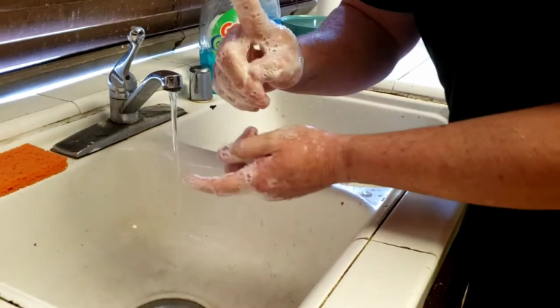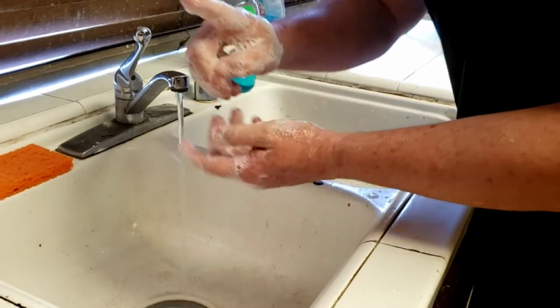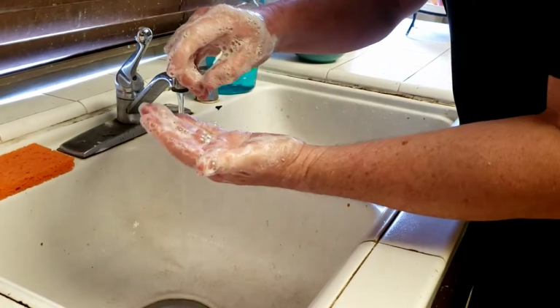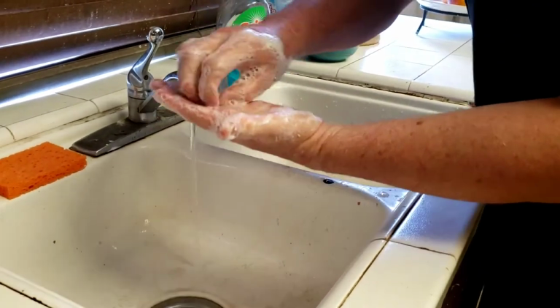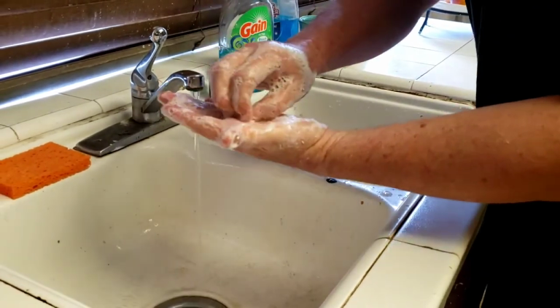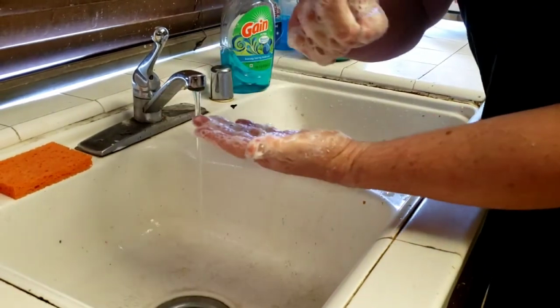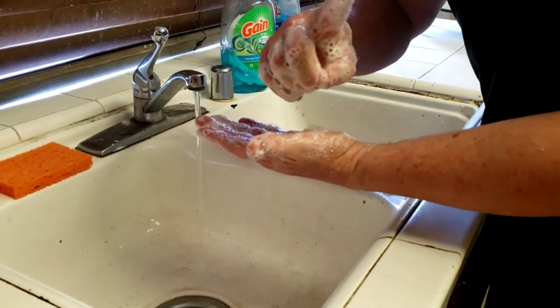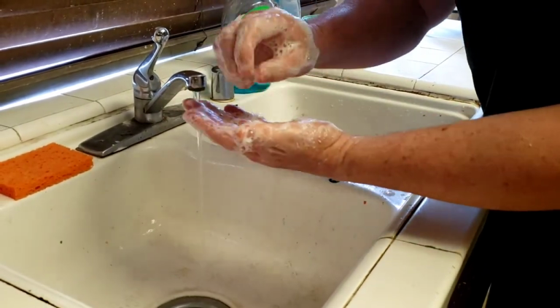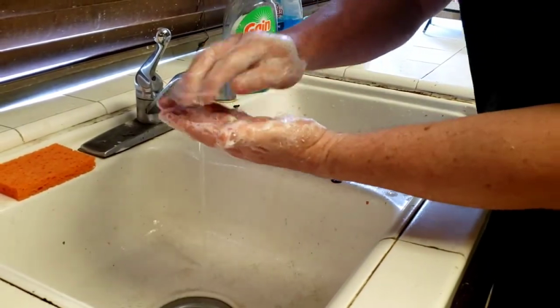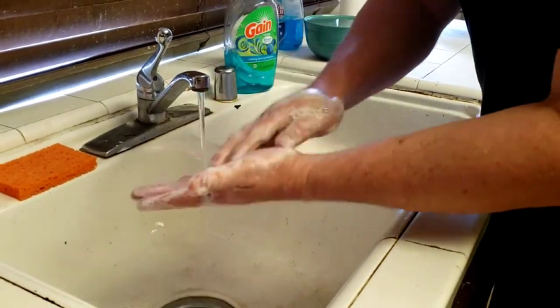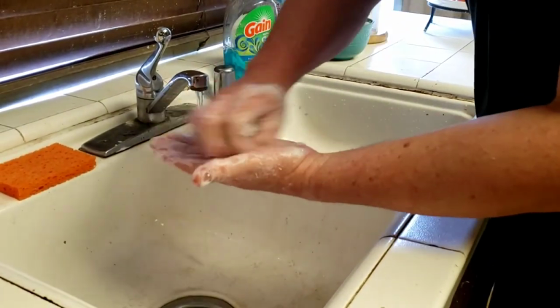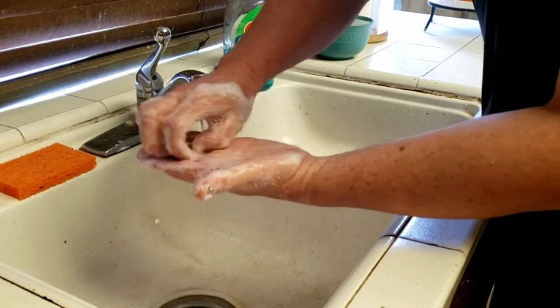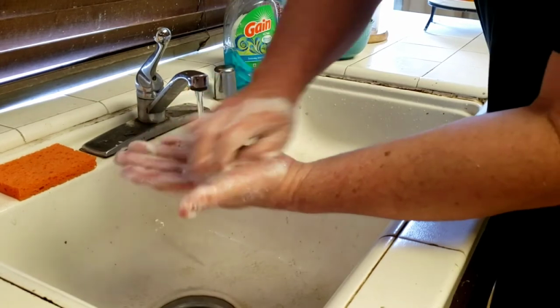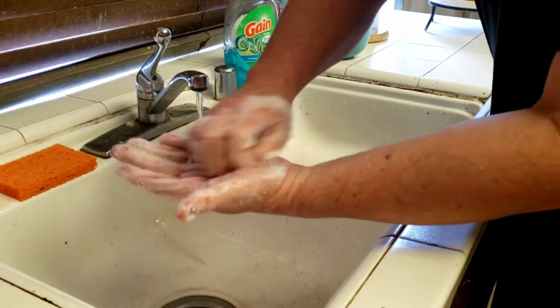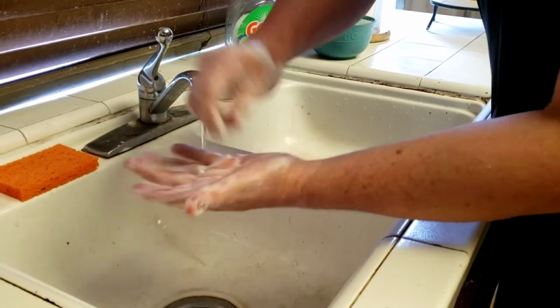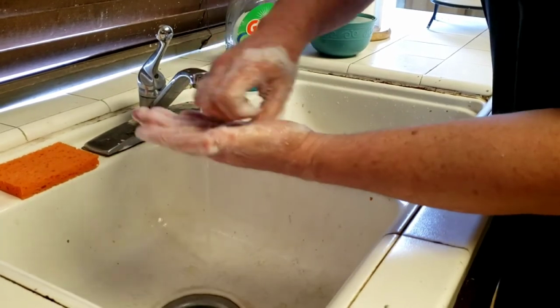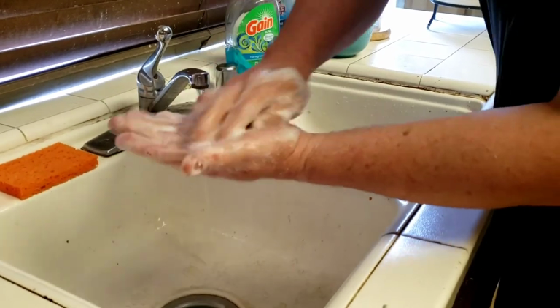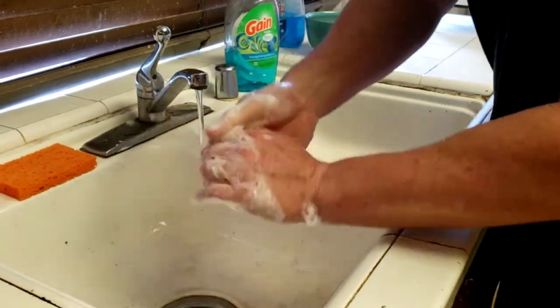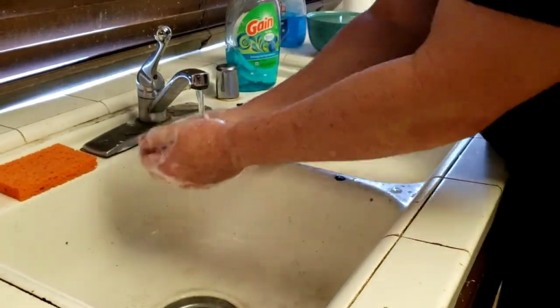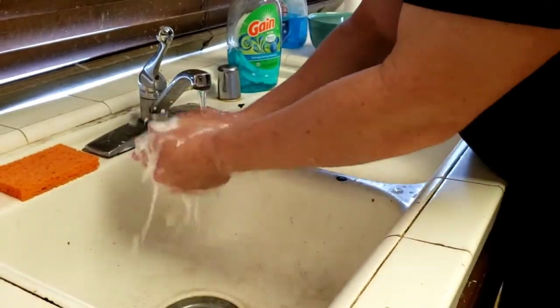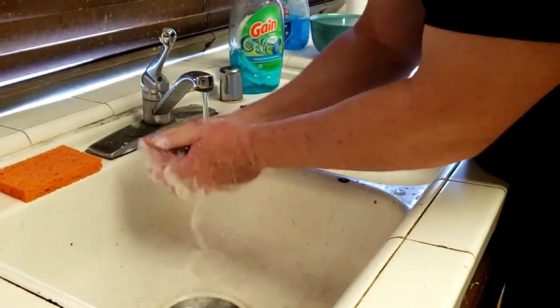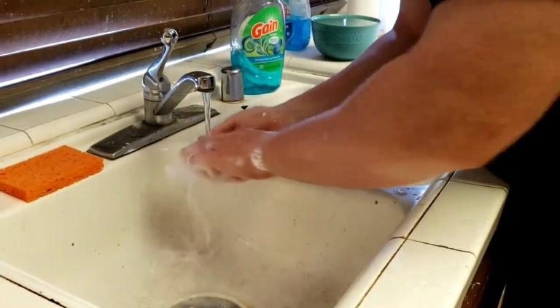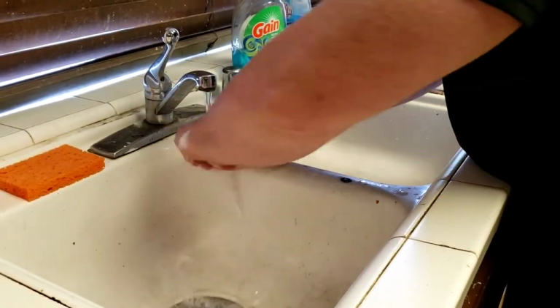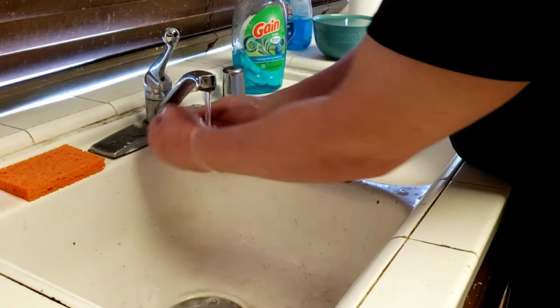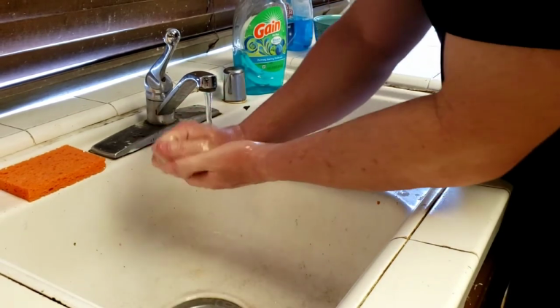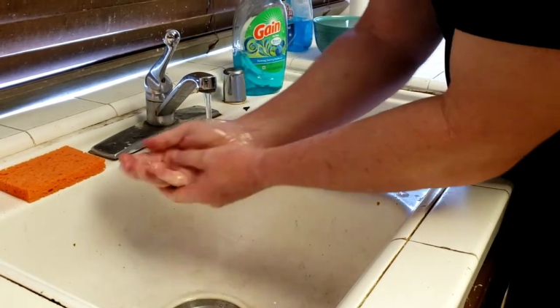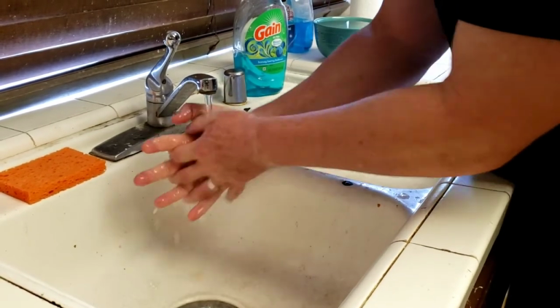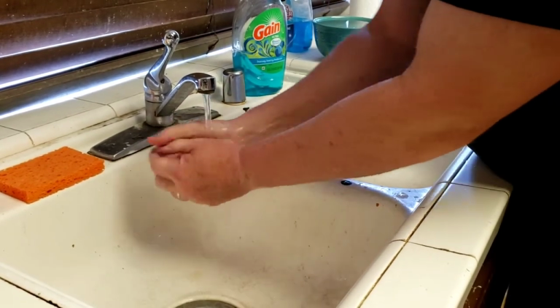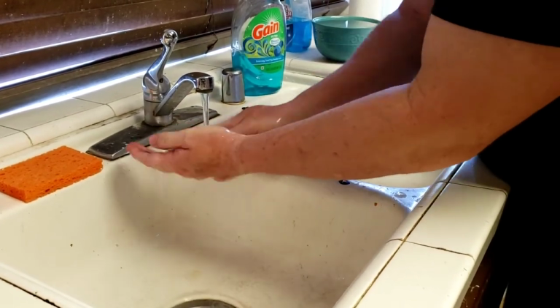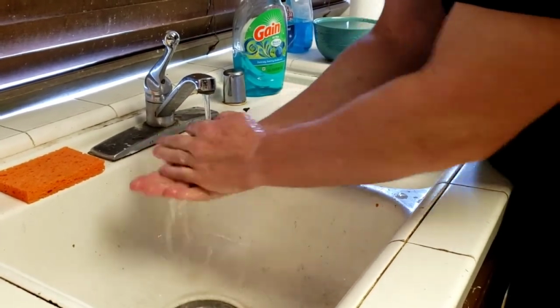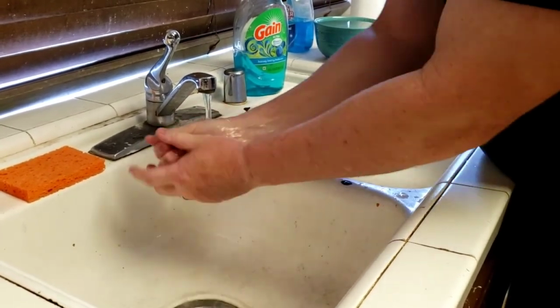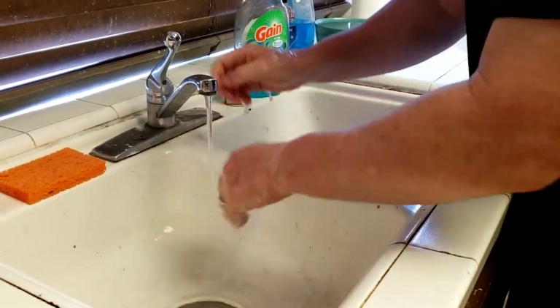Now, lastly, don't forget — the Eye of the Tiger, but also don't forget to wash your fingertips. Just kind of thumbs as well. And then you rinse. Make sure you rinse it all off. And then, of course, you're going to dry it.